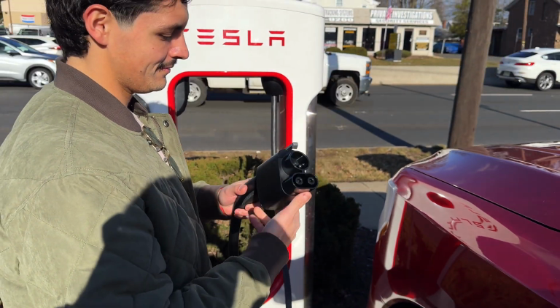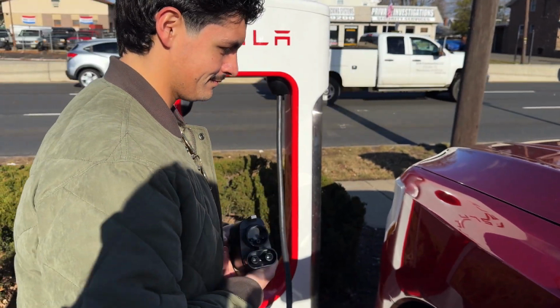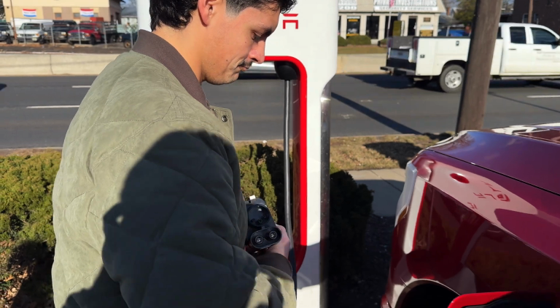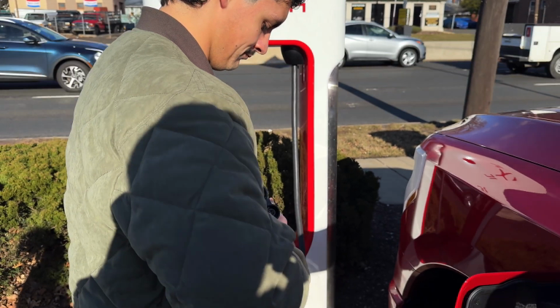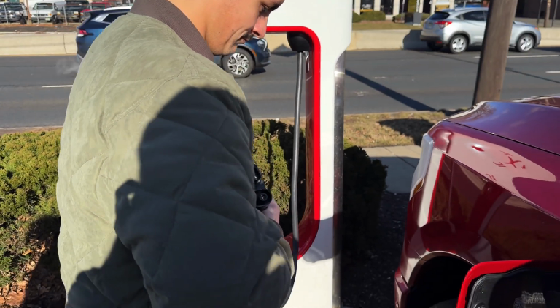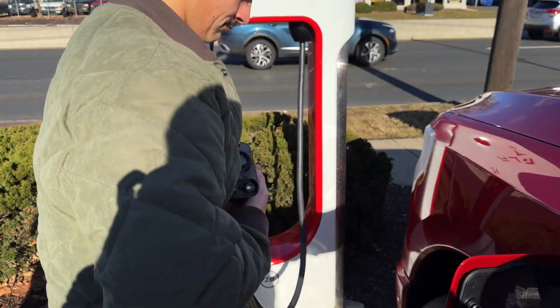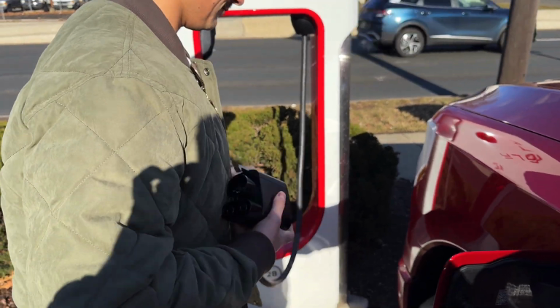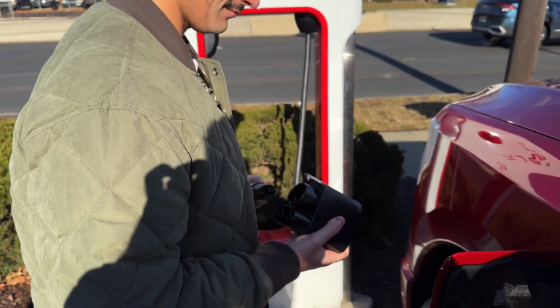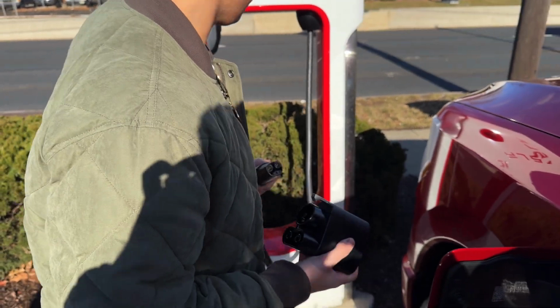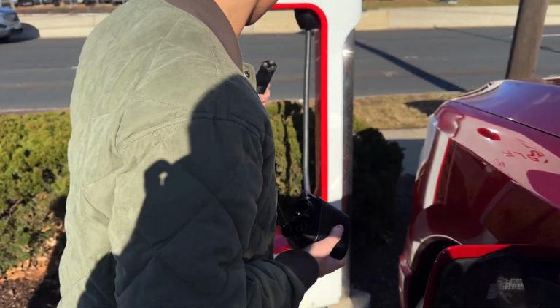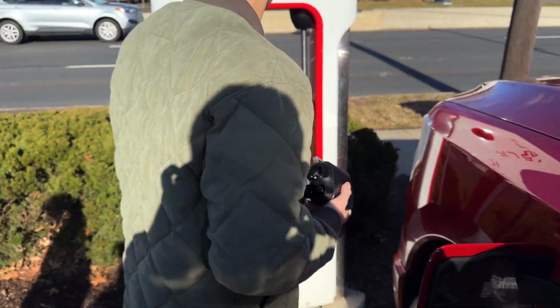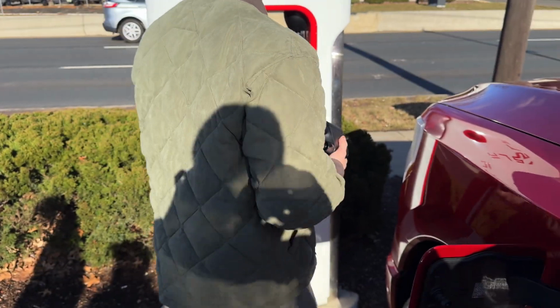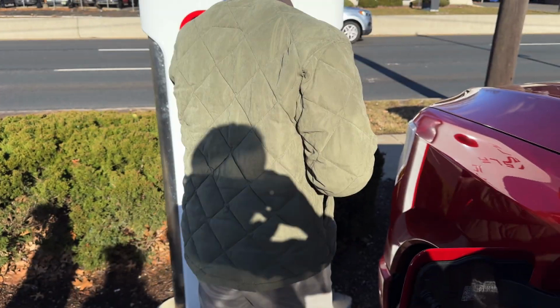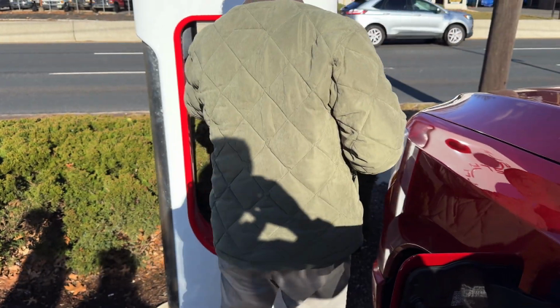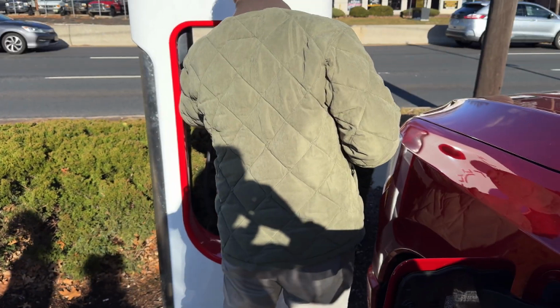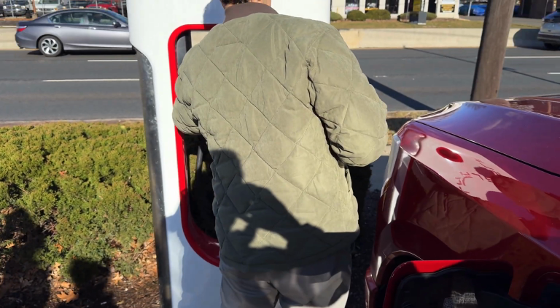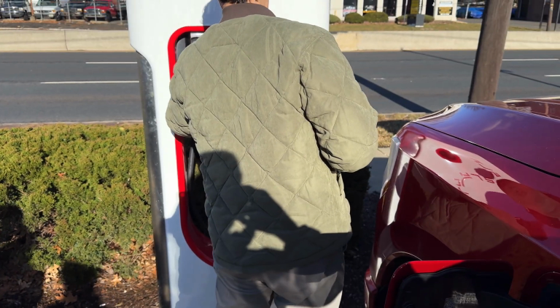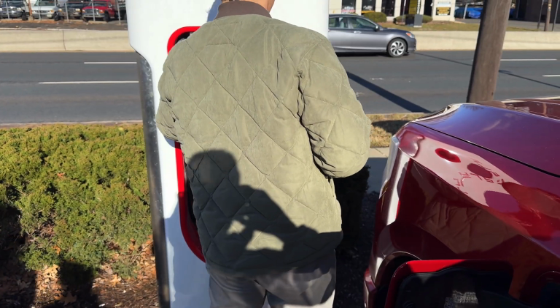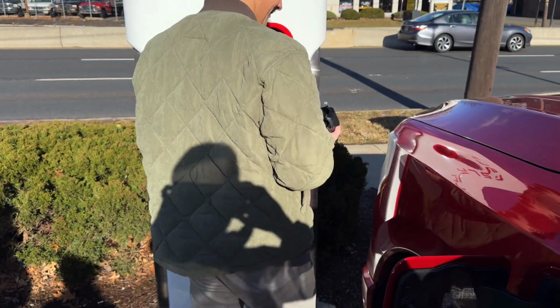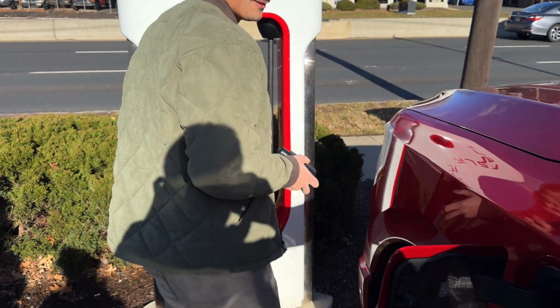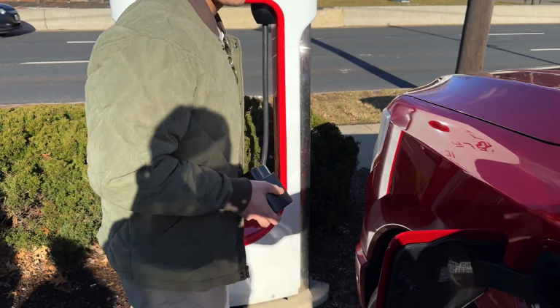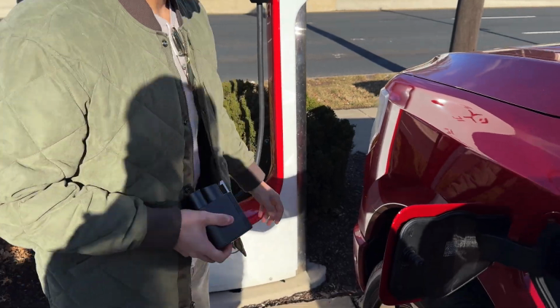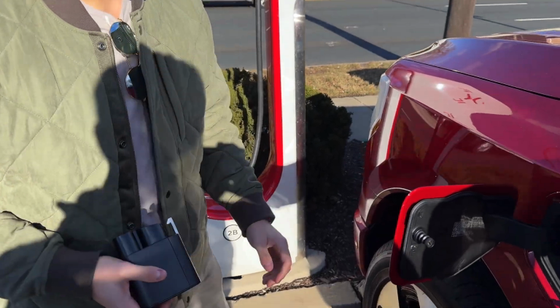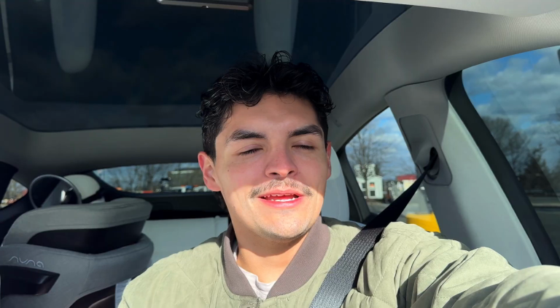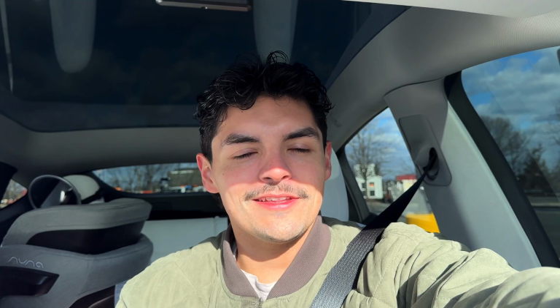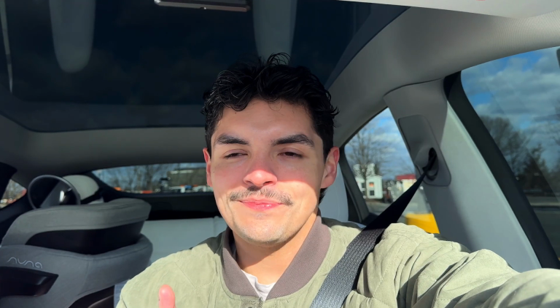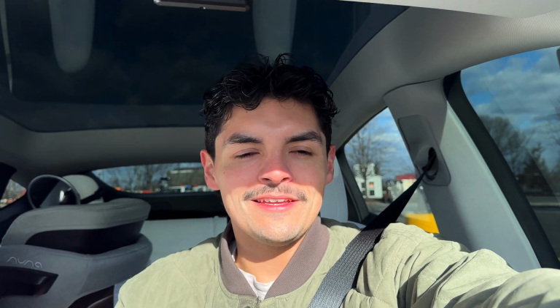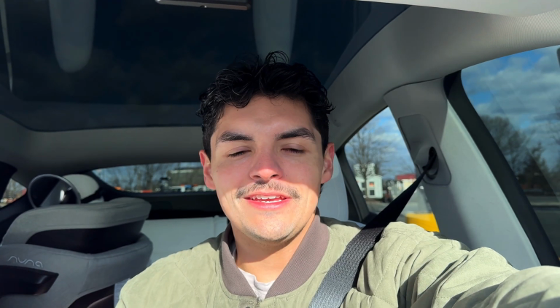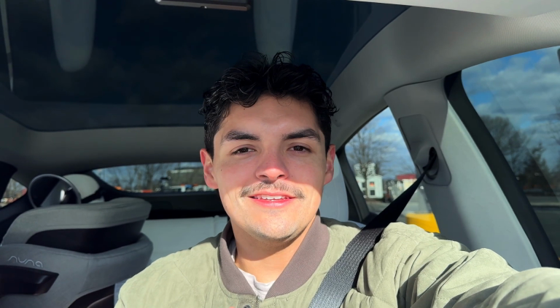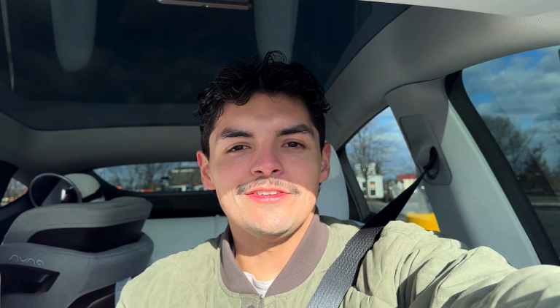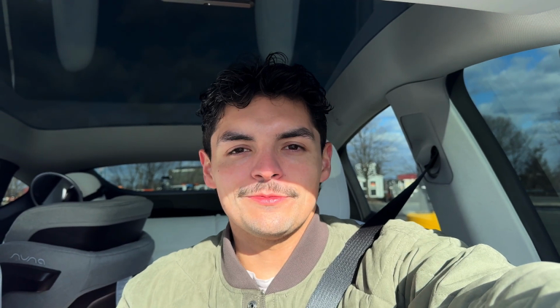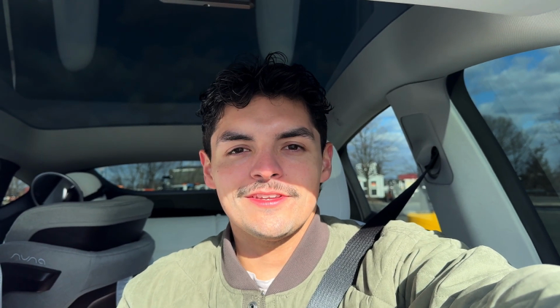One thing I wish is that Tesla would make the charging cables a bit longer, because I felt like I was stretching them no matter how close I parked. But outside of that, it's a very easy and seamless process.